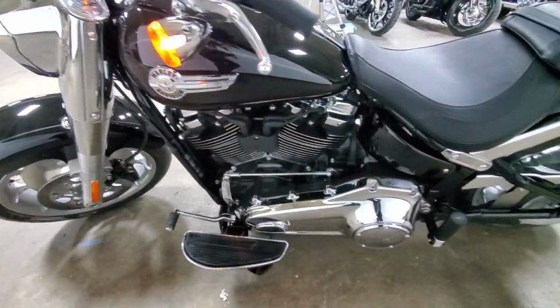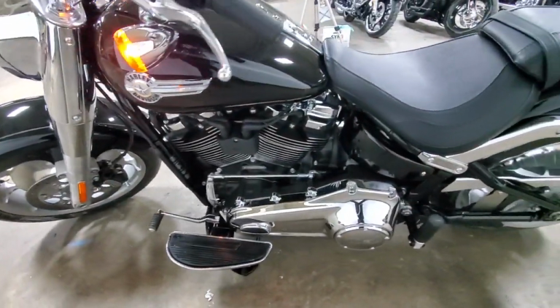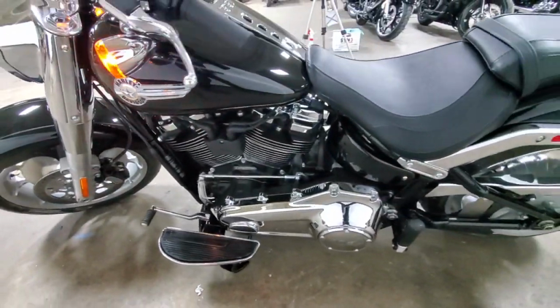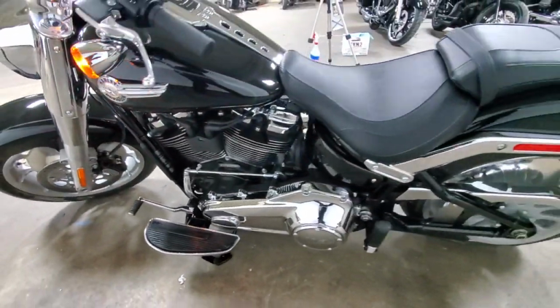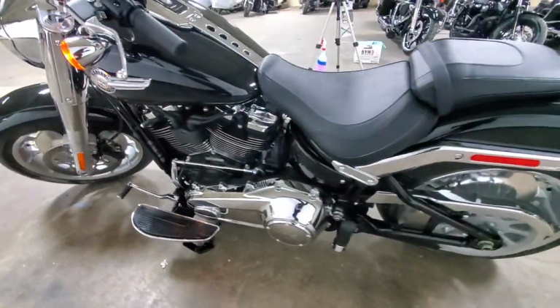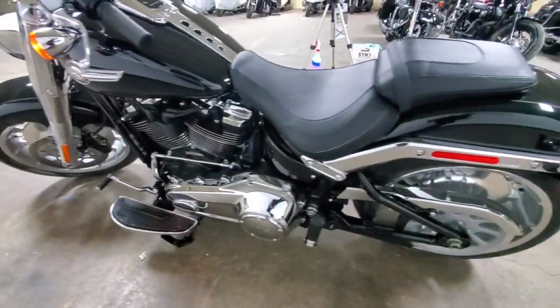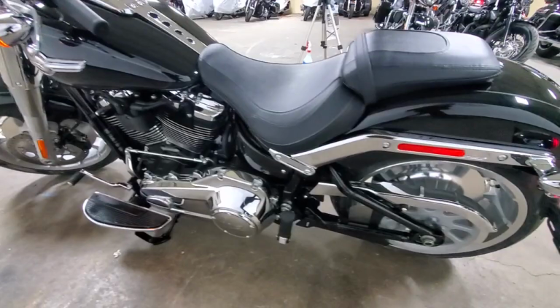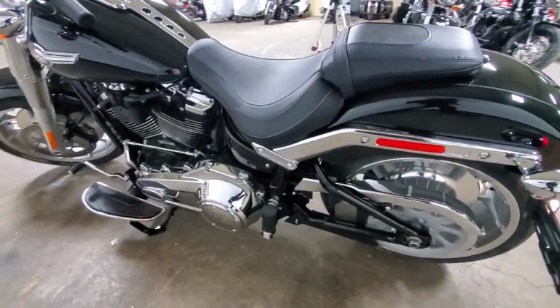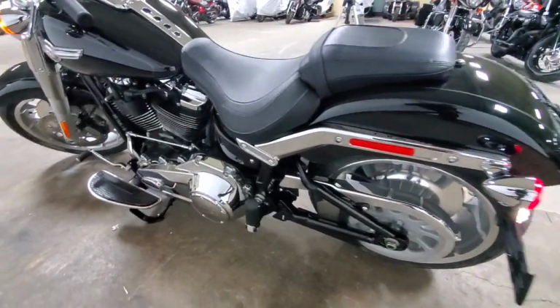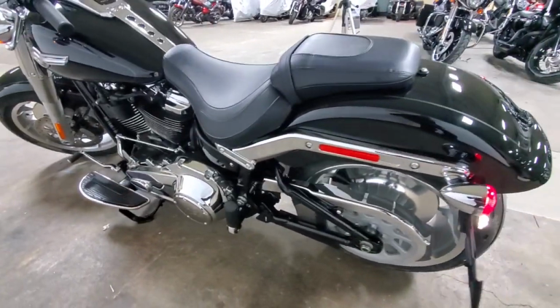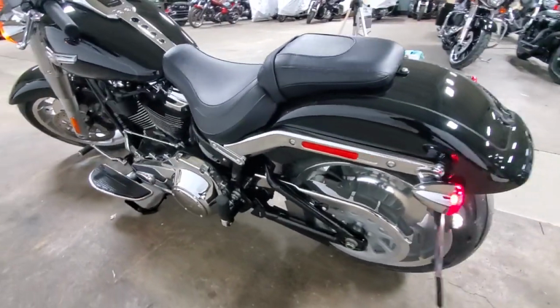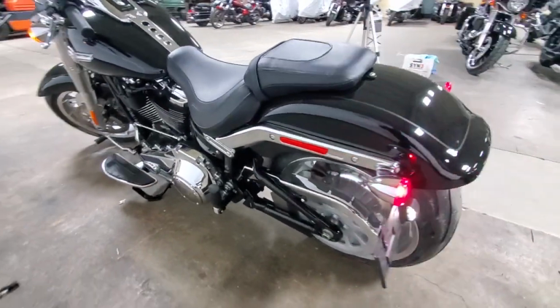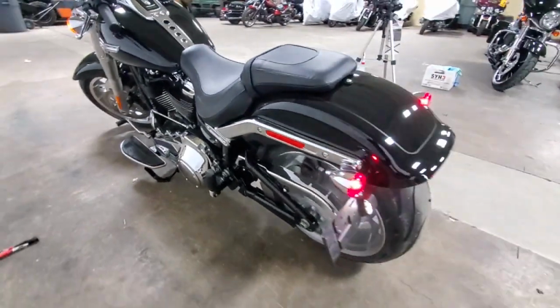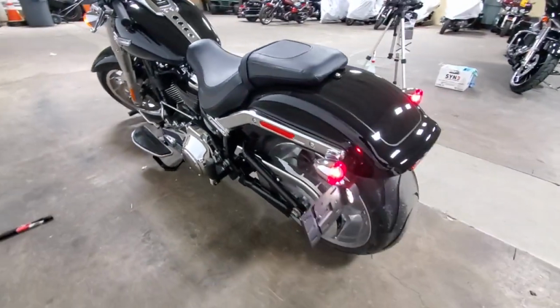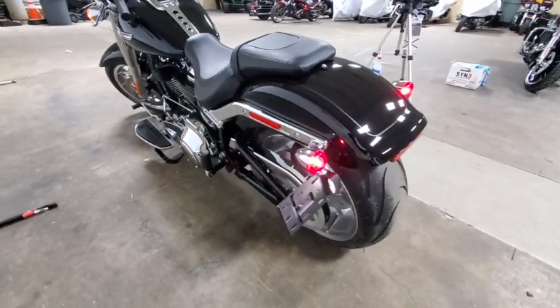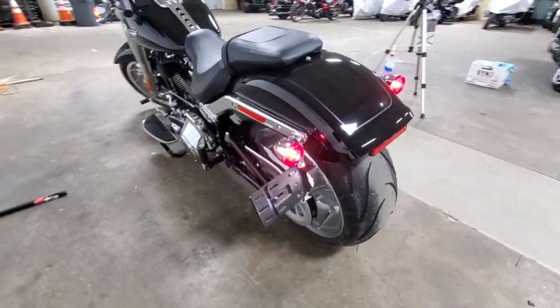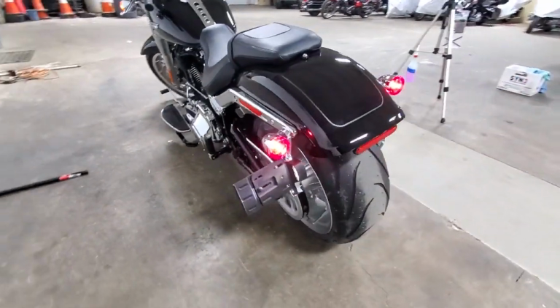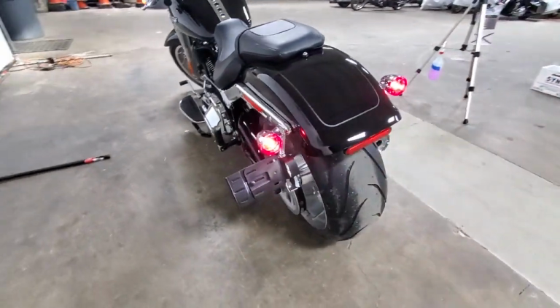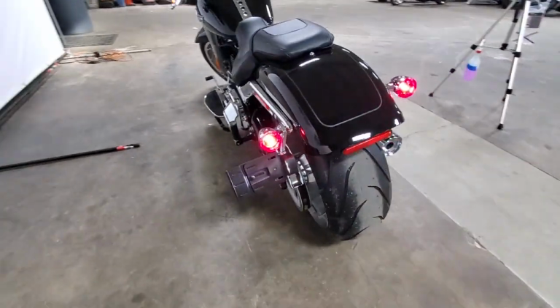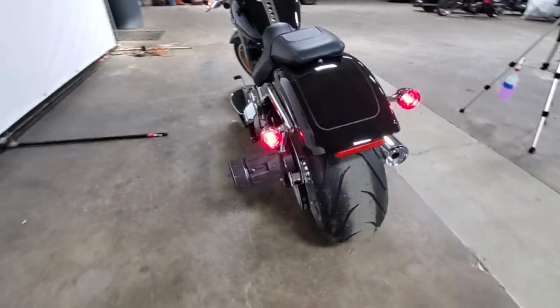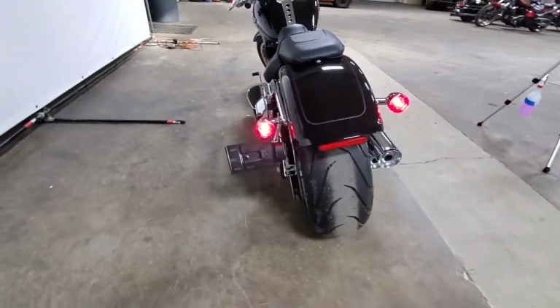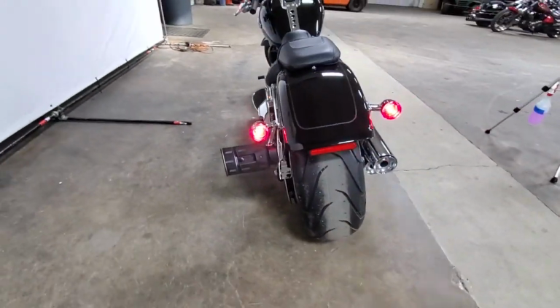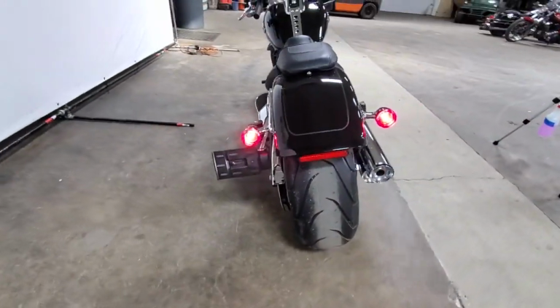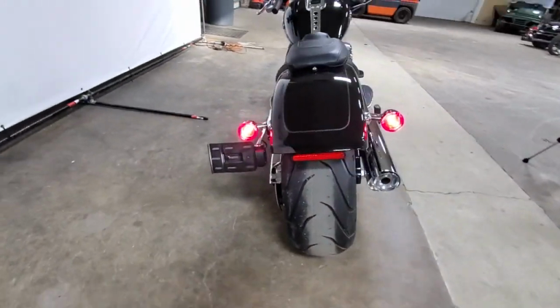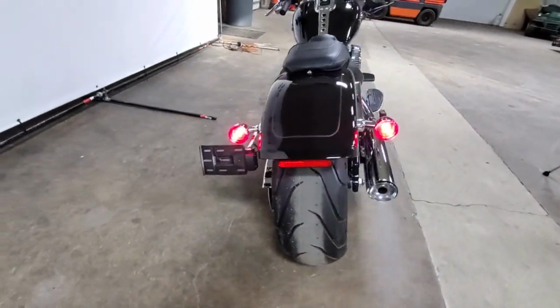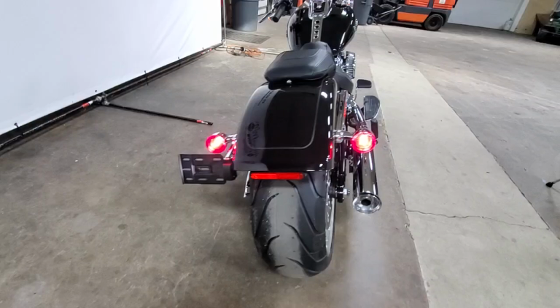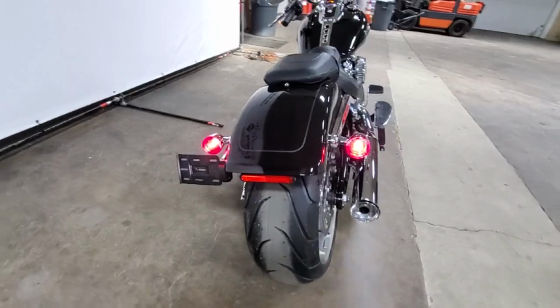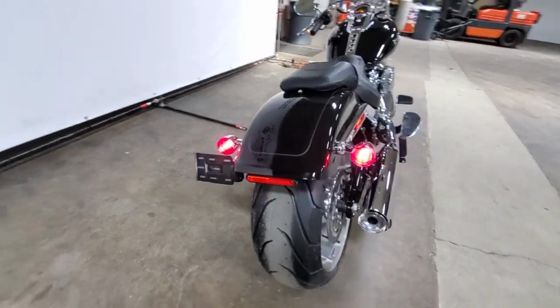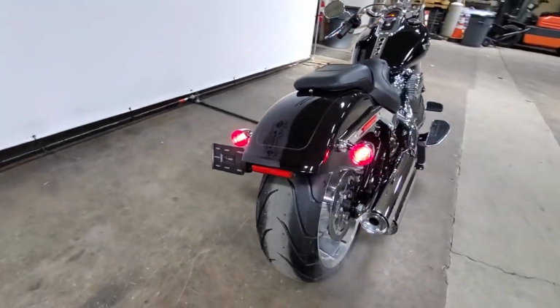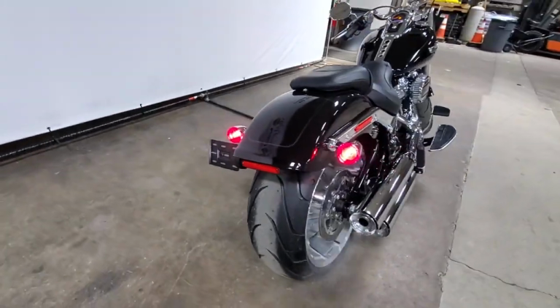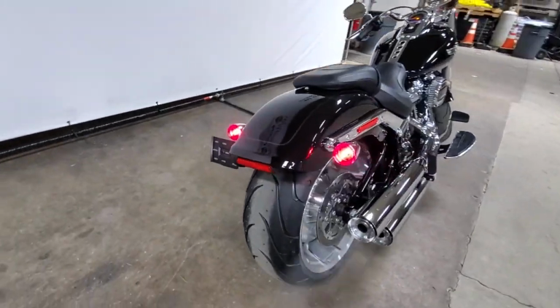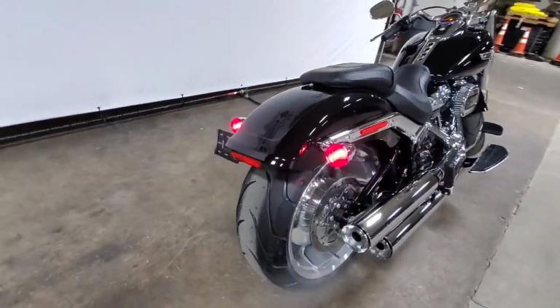This is vivid black. Beautiful. It's our best selling Softail last year.